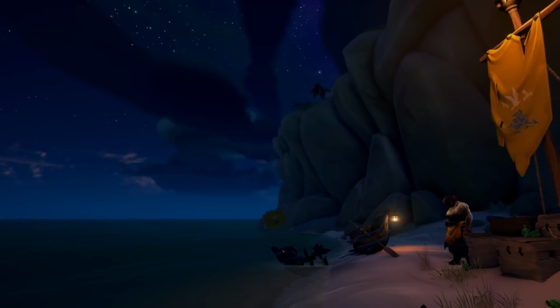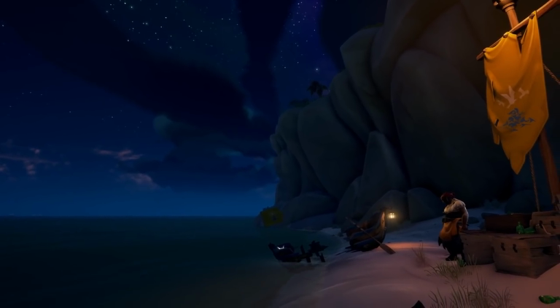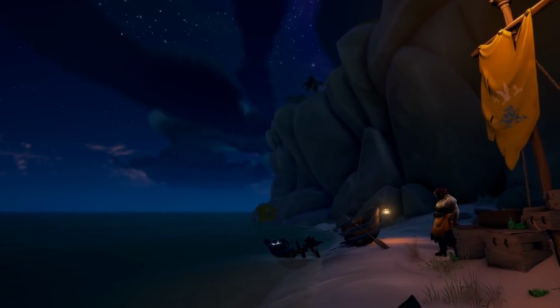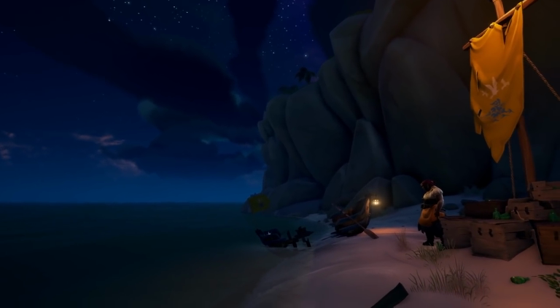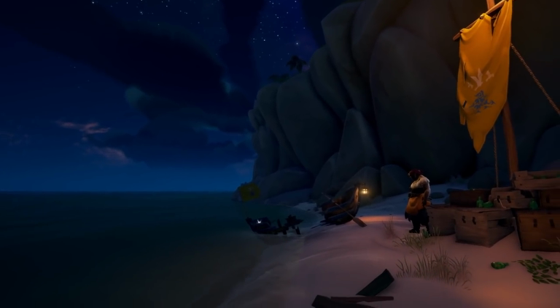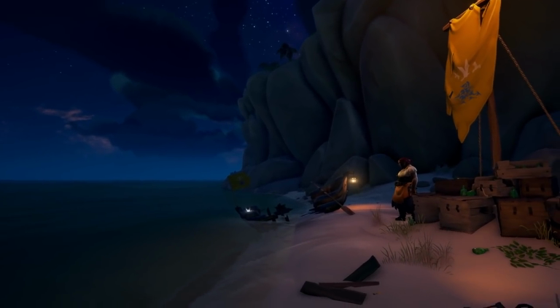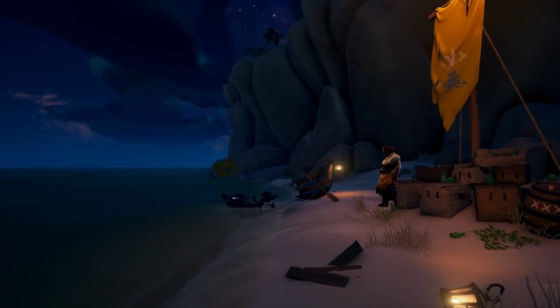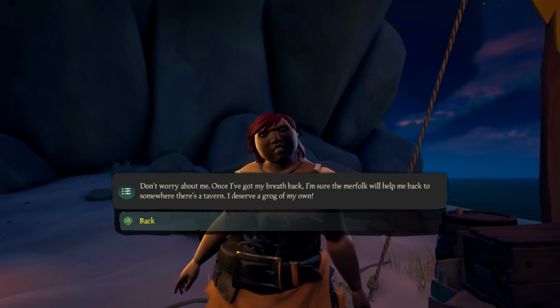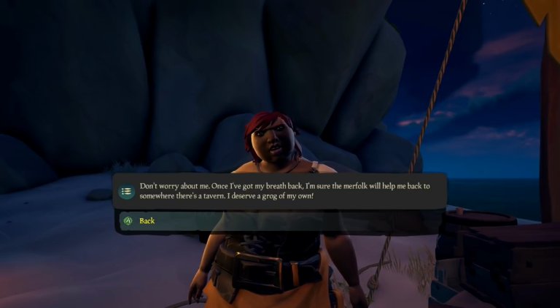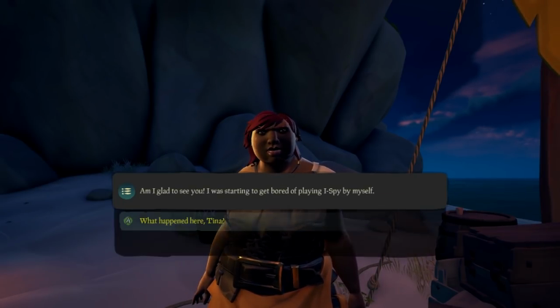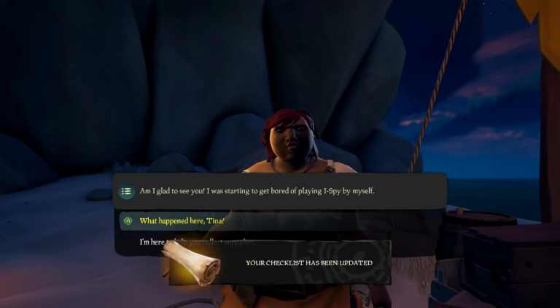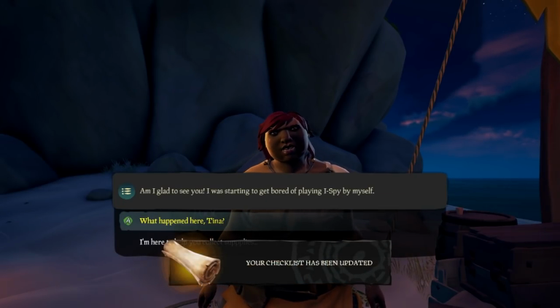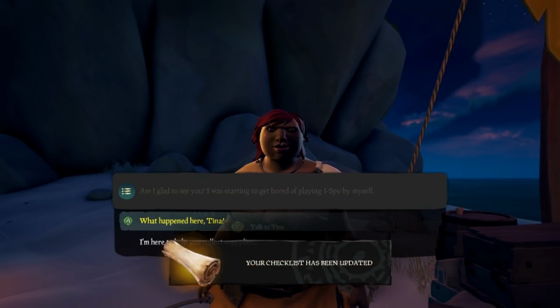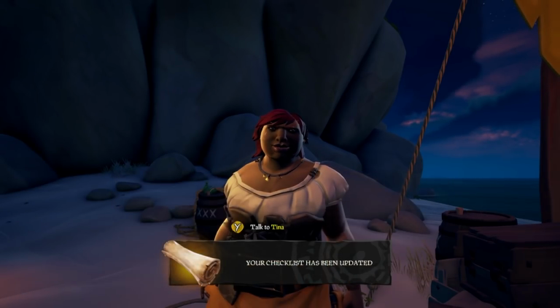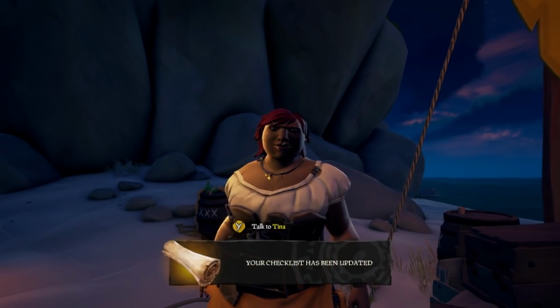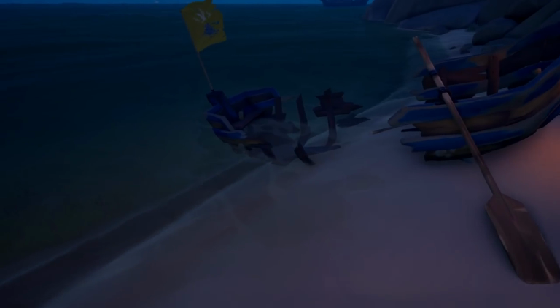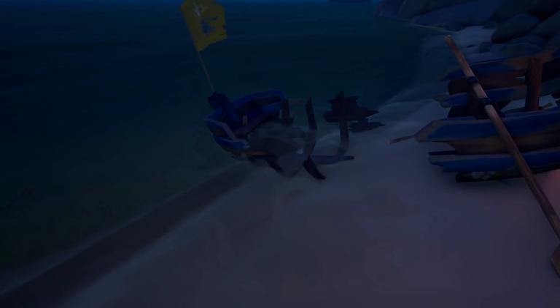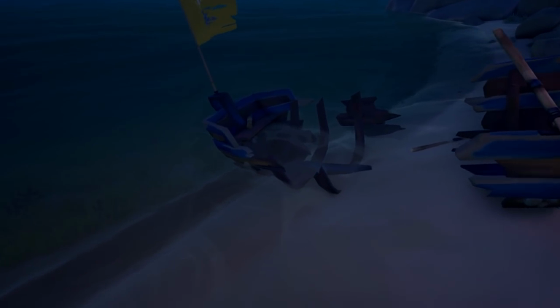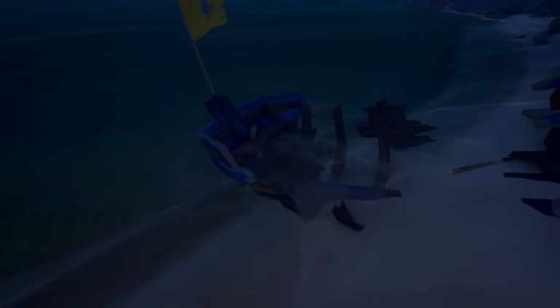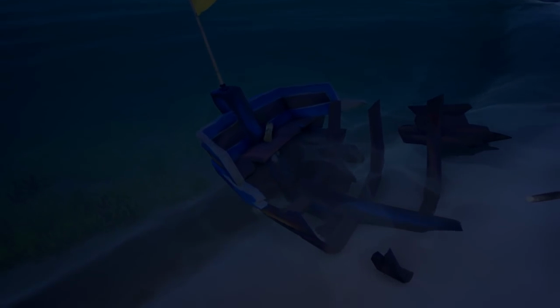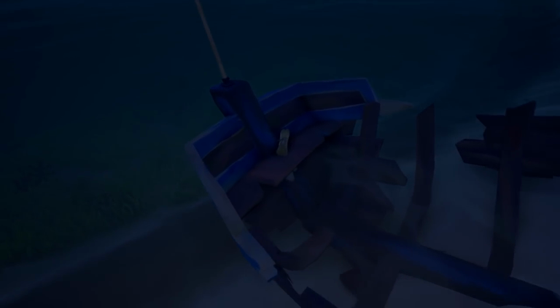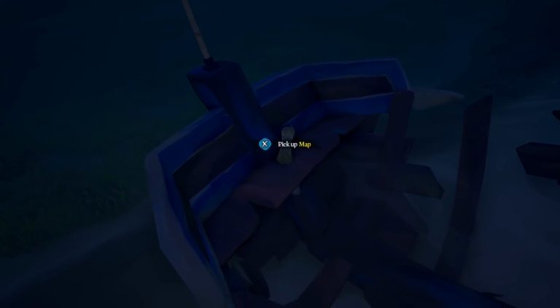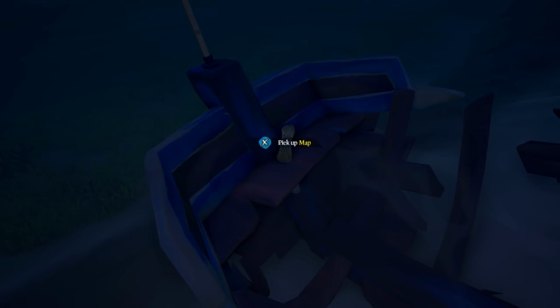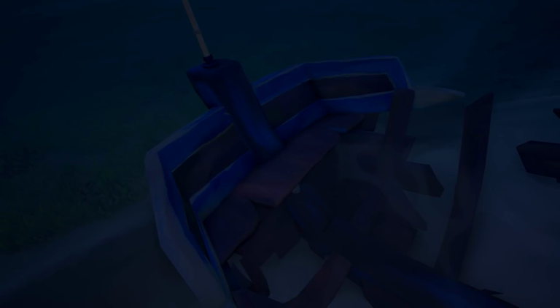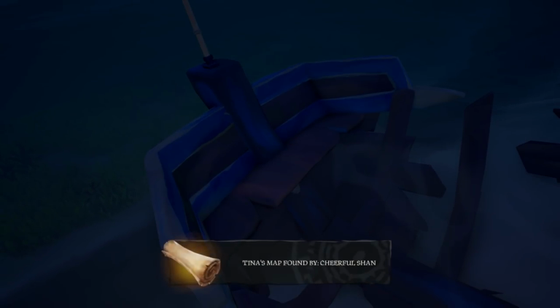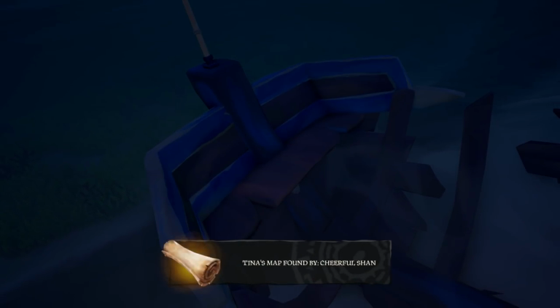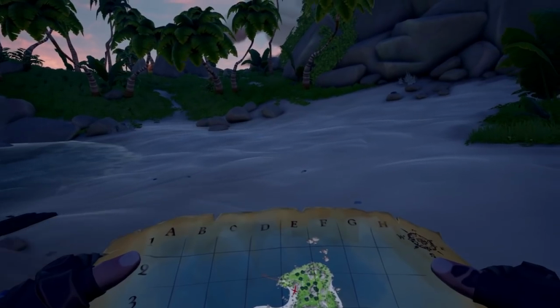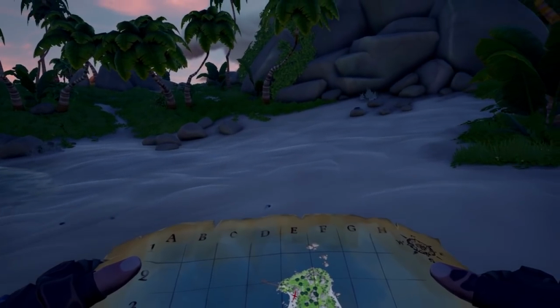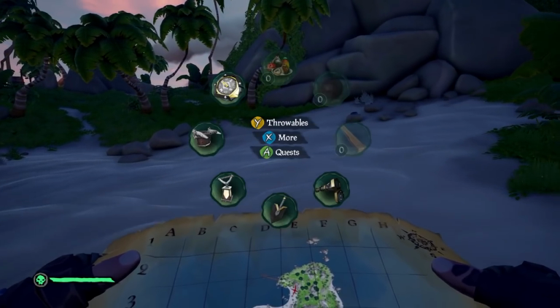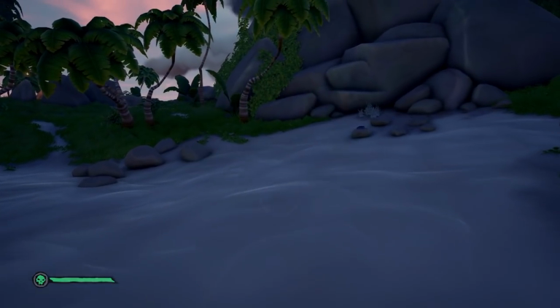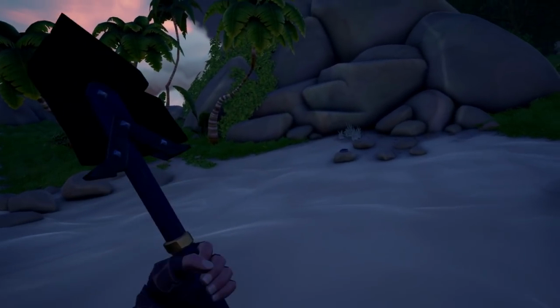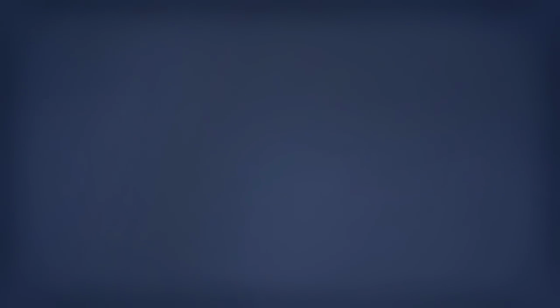The first island you will head to will be Cannon Cove, where you will find Tina on the southernmost part of the island. She will give you a treasure map that will lead you to some buried supplies. Take the supplies back to your ship in perfect condition for an extra deed to be completed on your adventure.